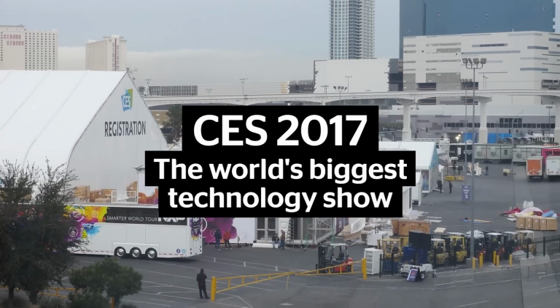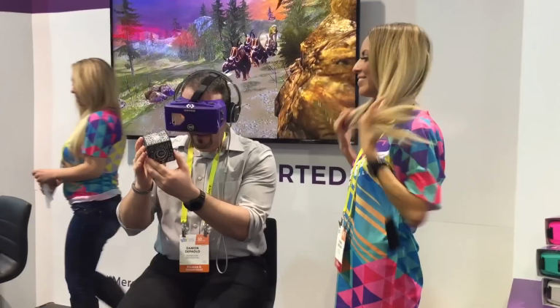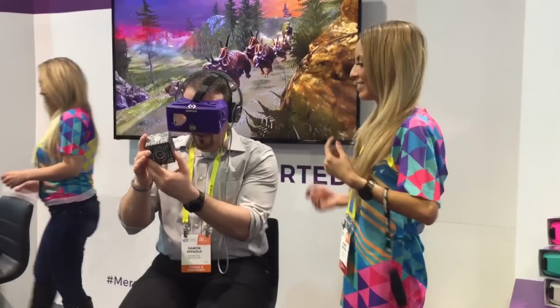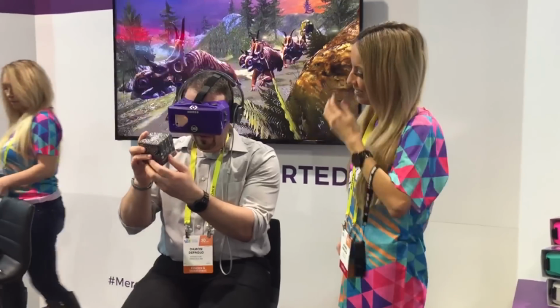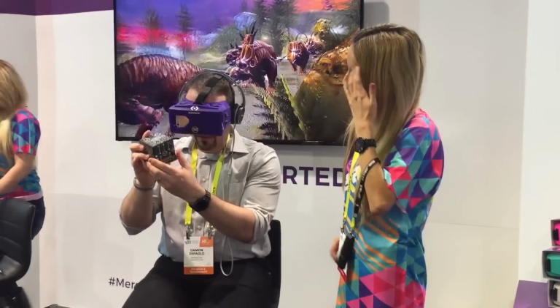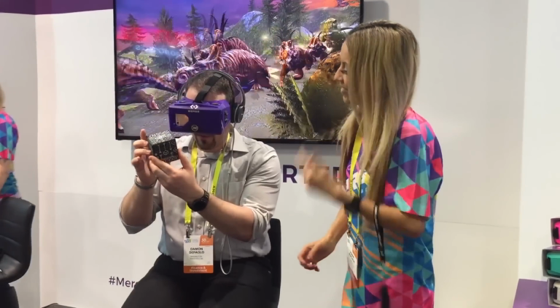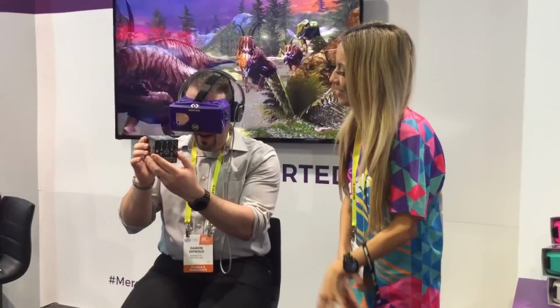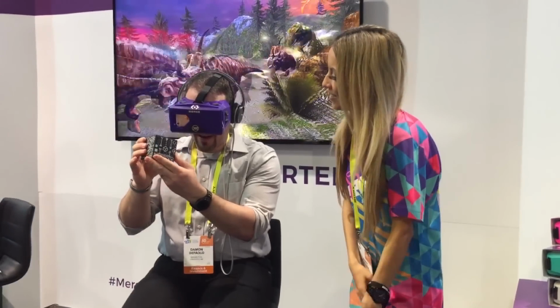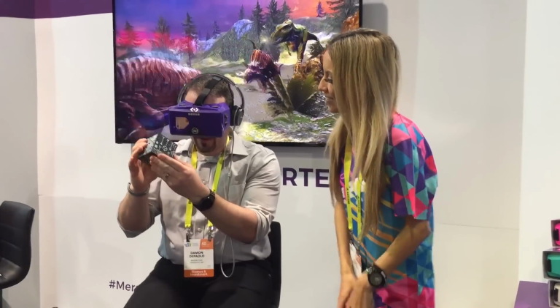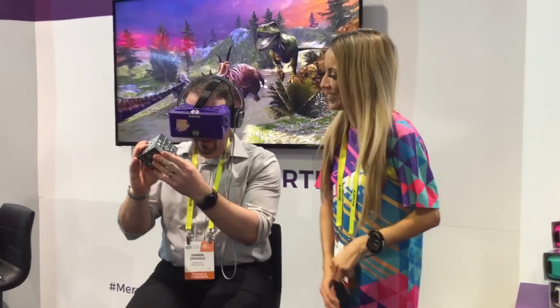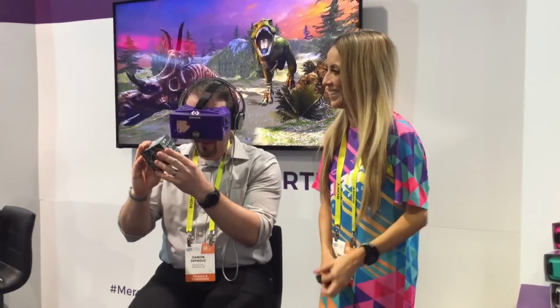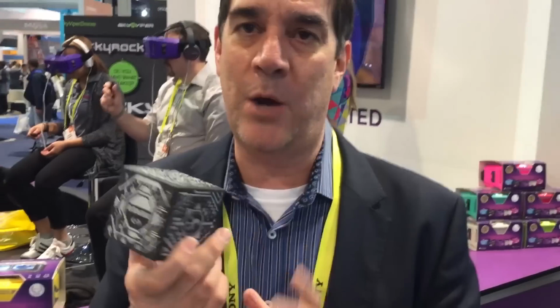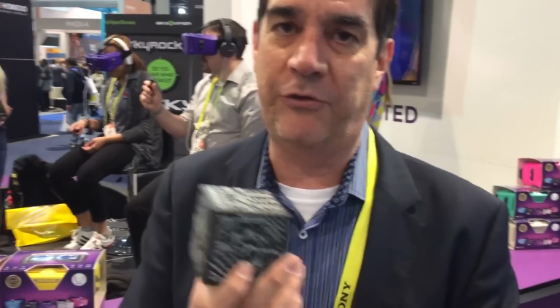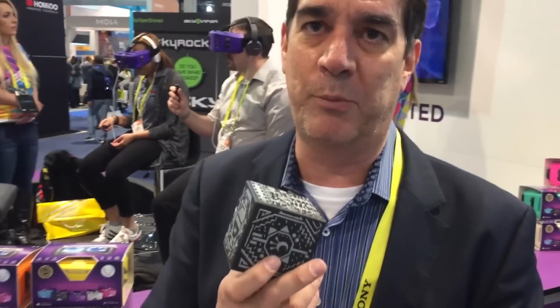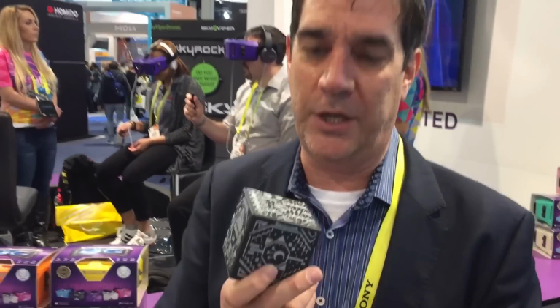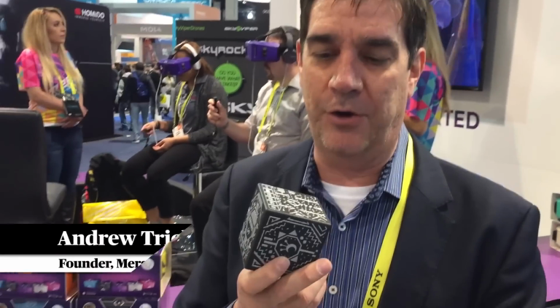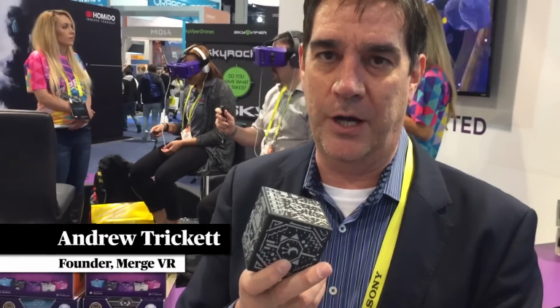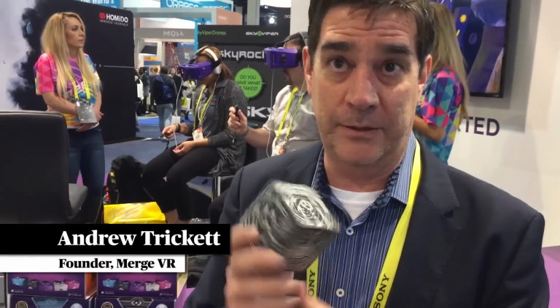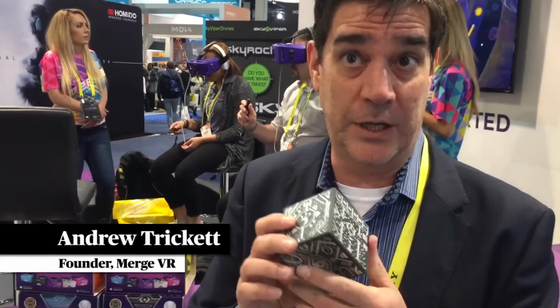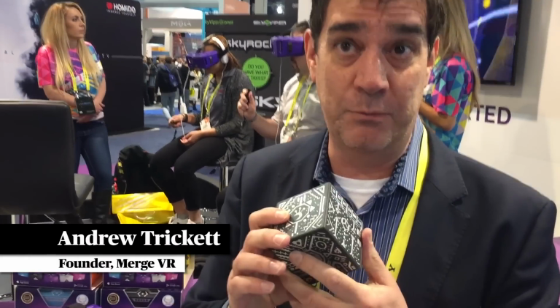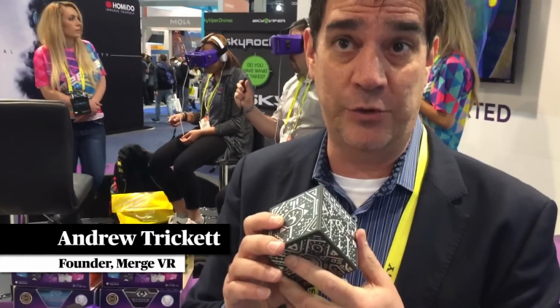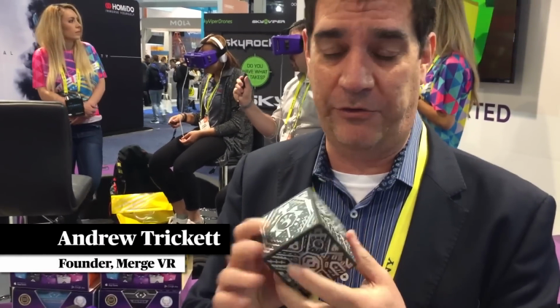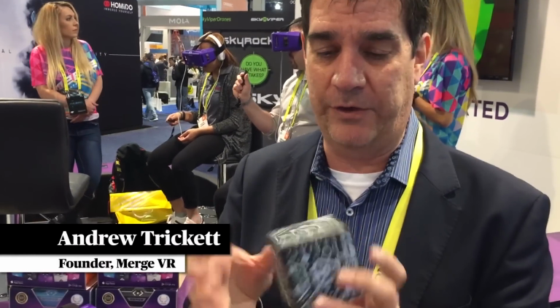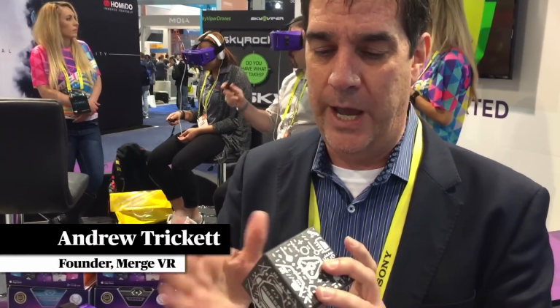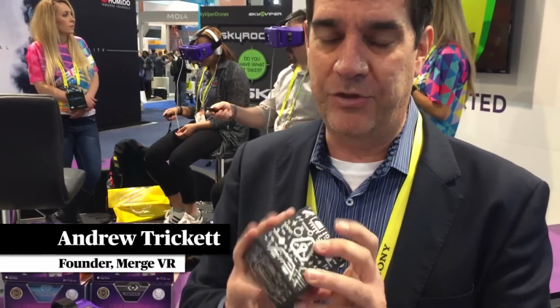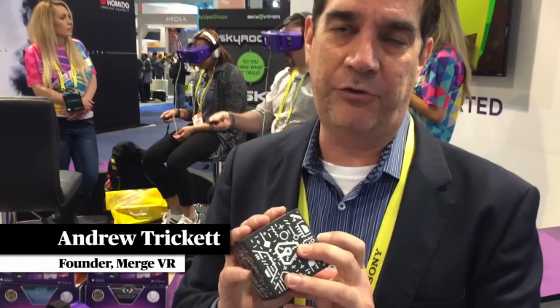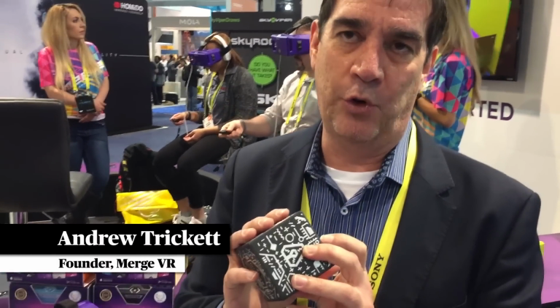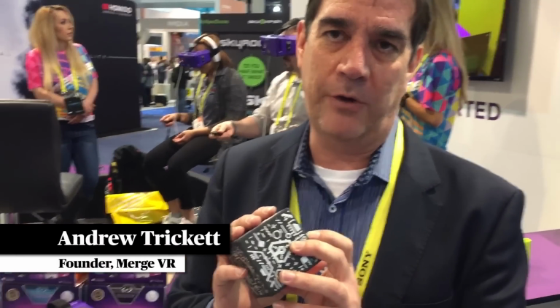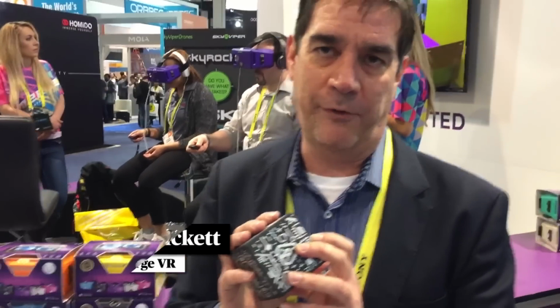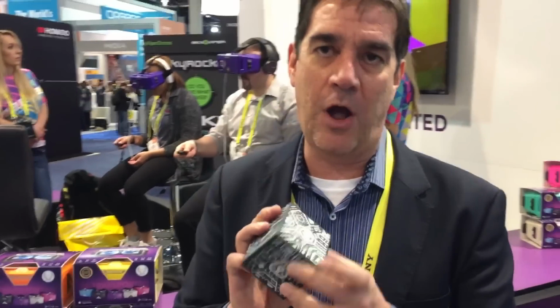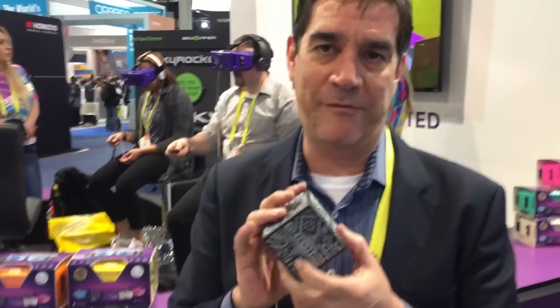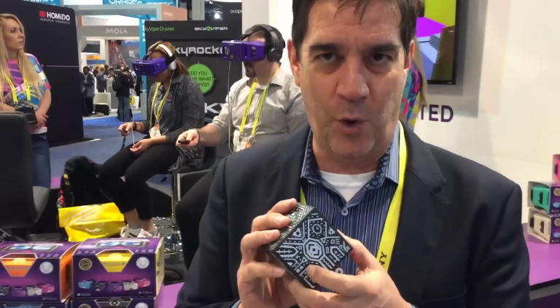This is the HoloCube, and this is a prototype, but we'll be coming out with a consumer product here in mid-2017. And this is the world's first holographic toy.